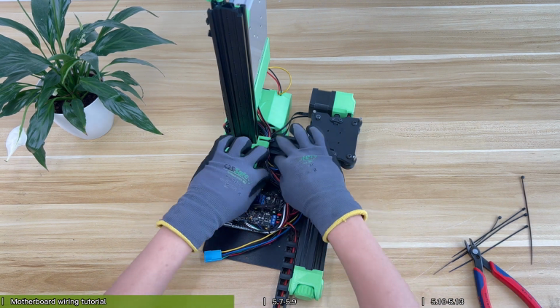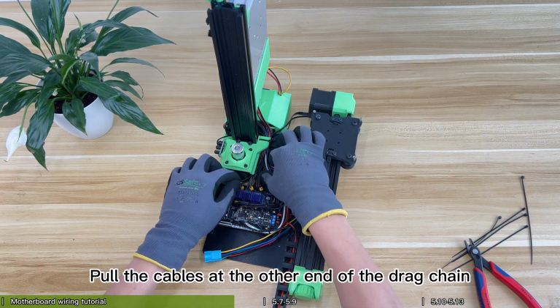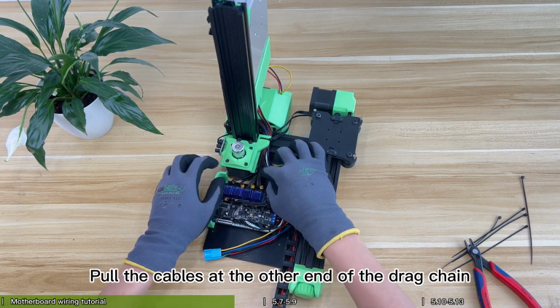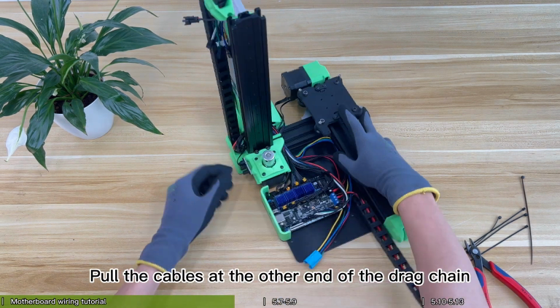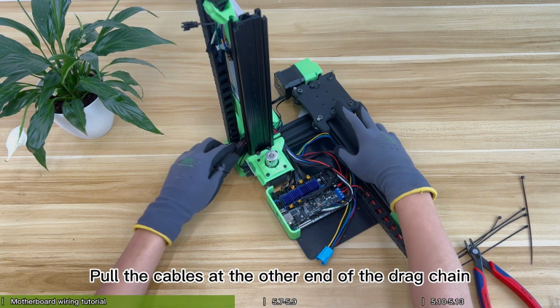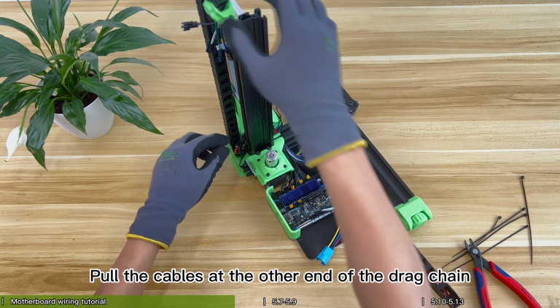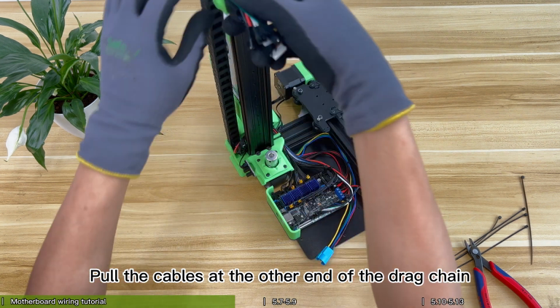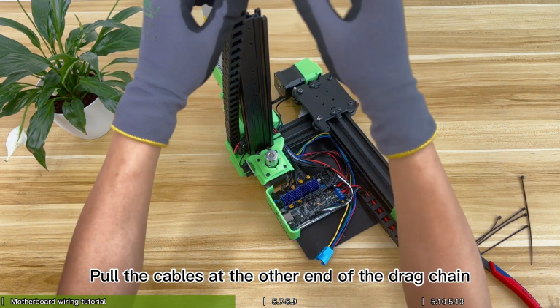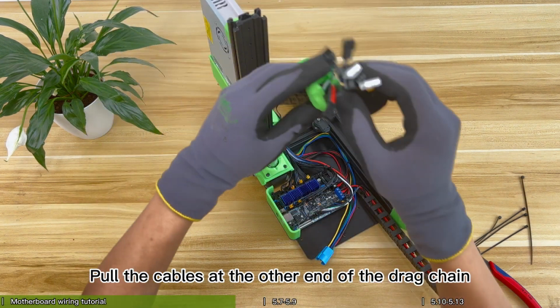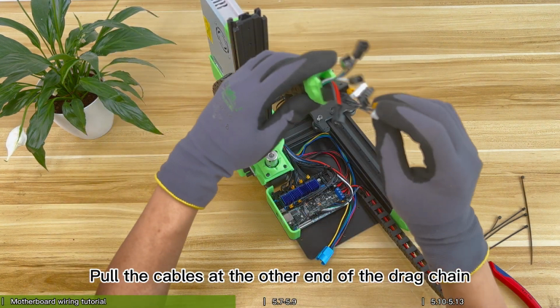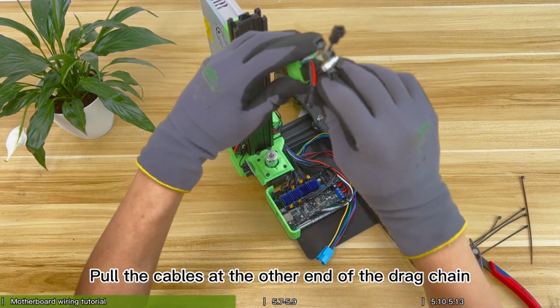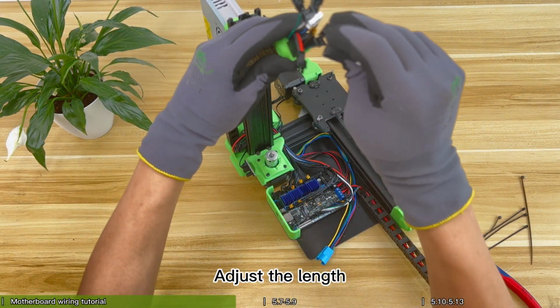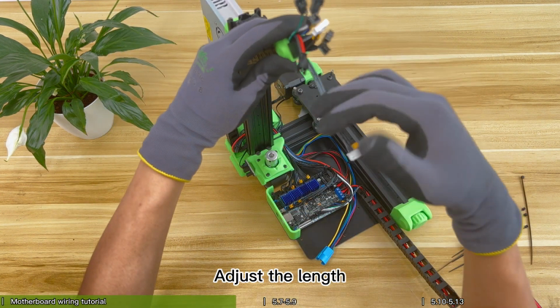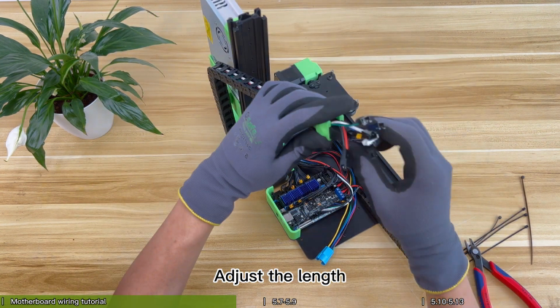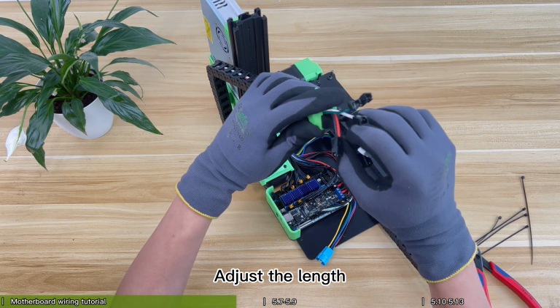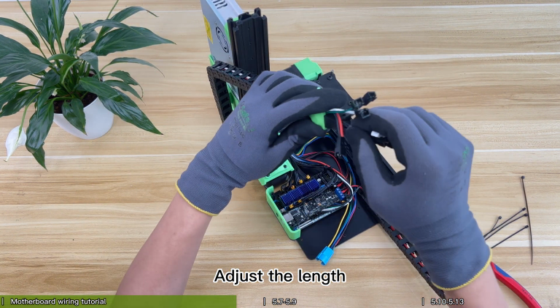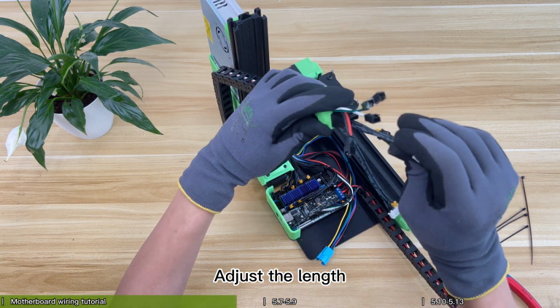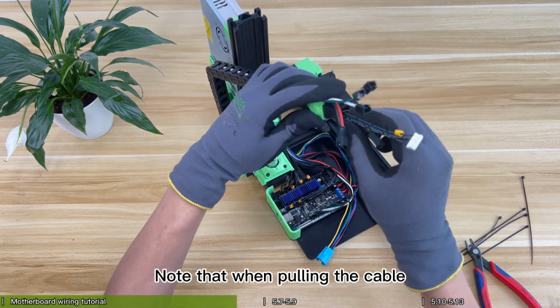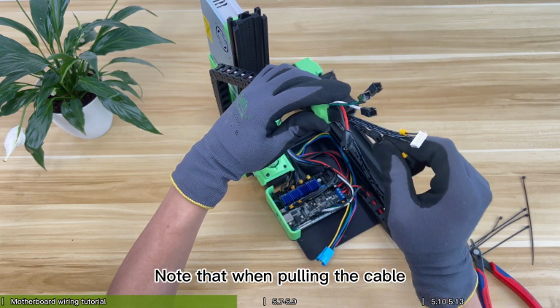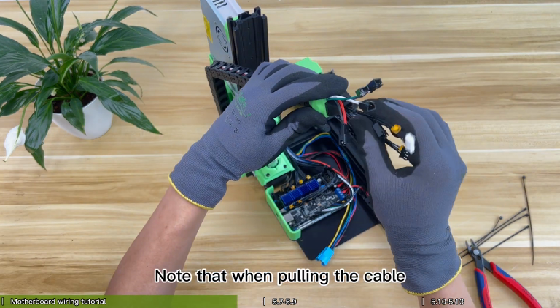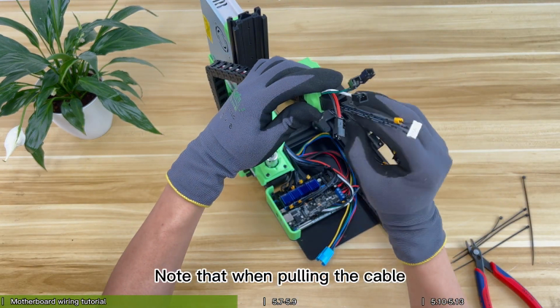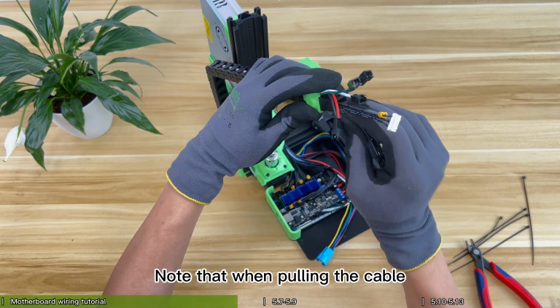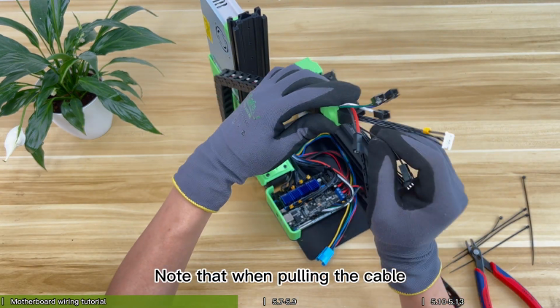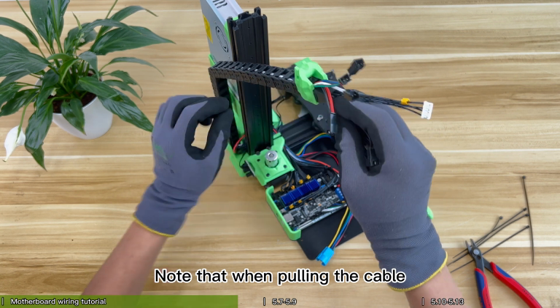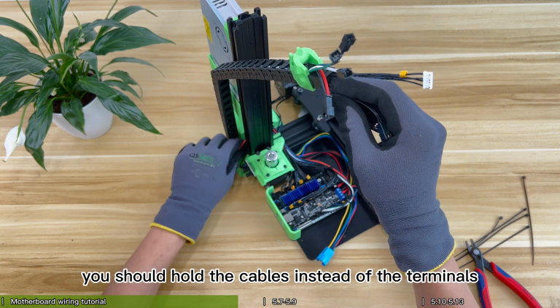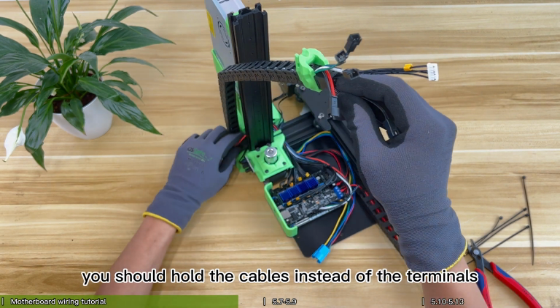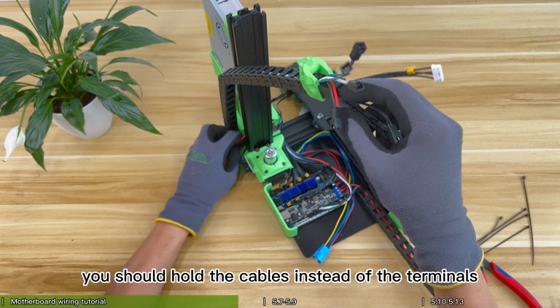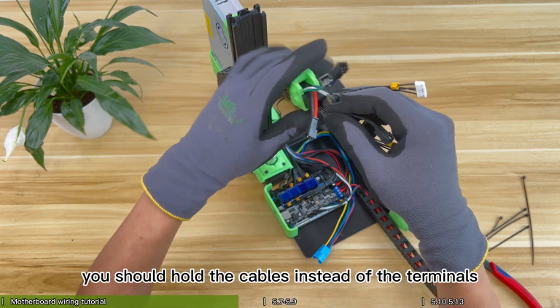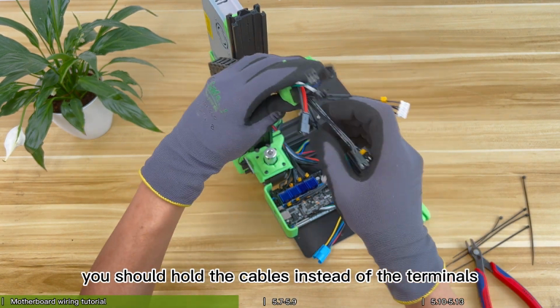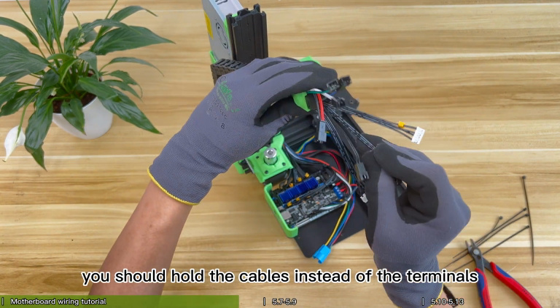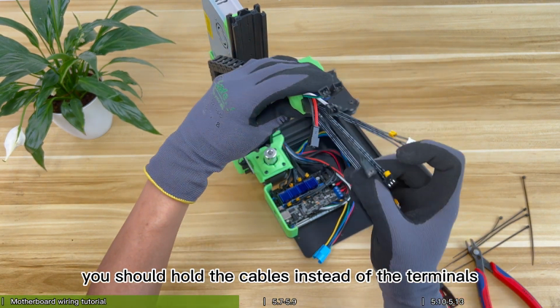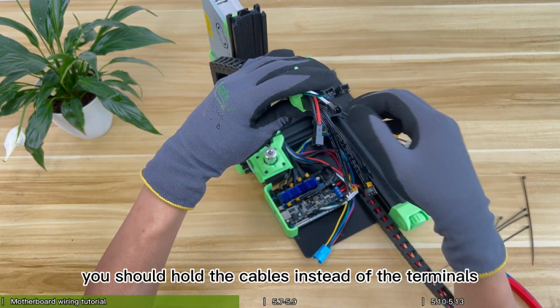Pull the cables at the other end of the drag chain and adjust the length. Note that when pulling the cable, you should hold the cables instead of the terminals.